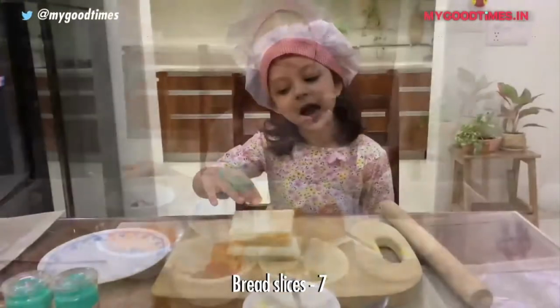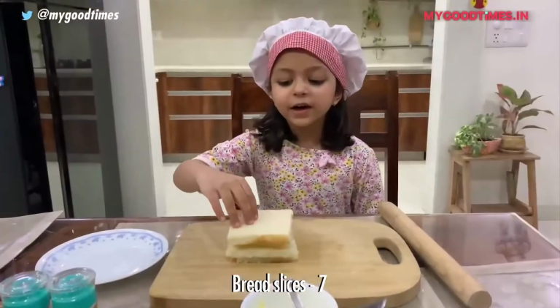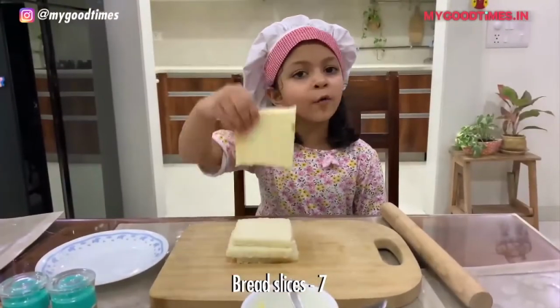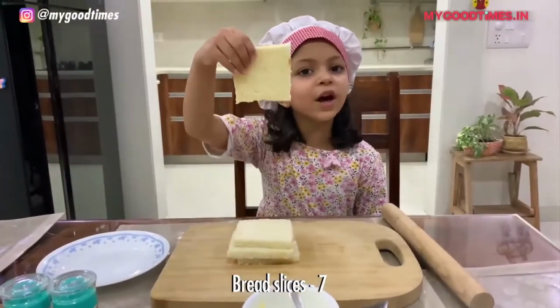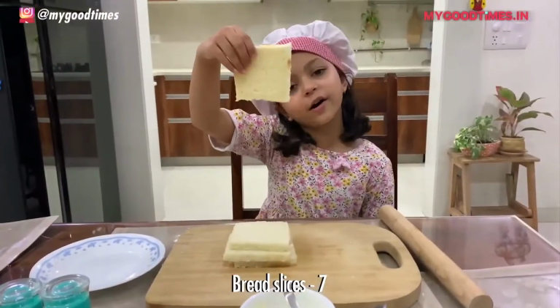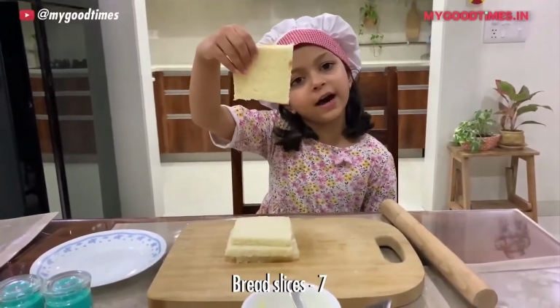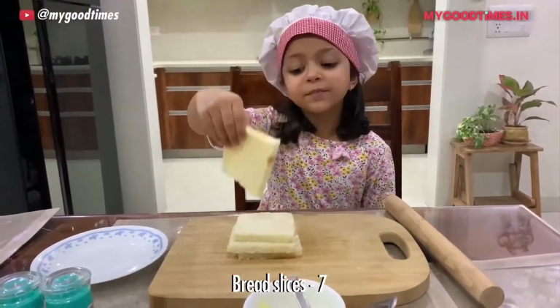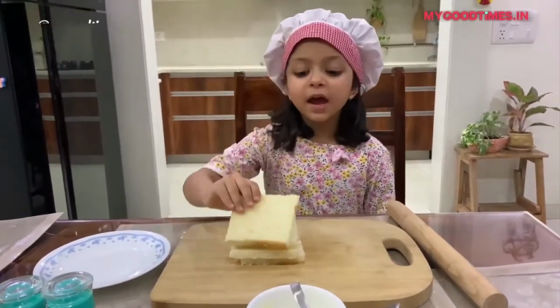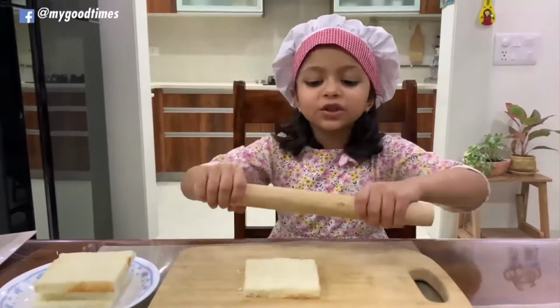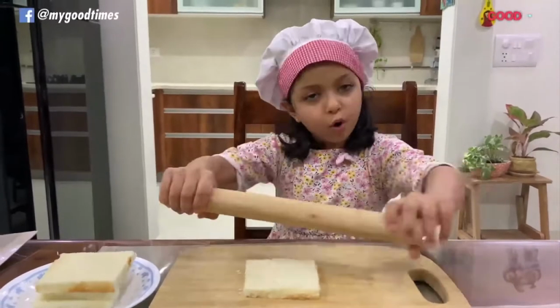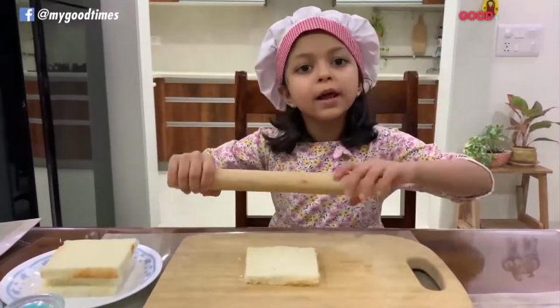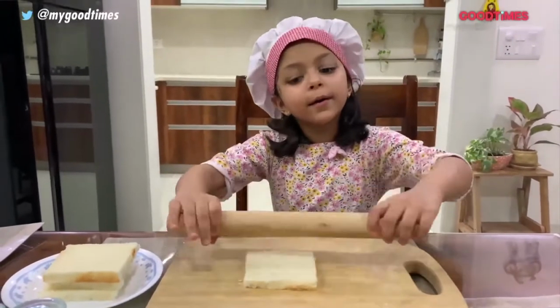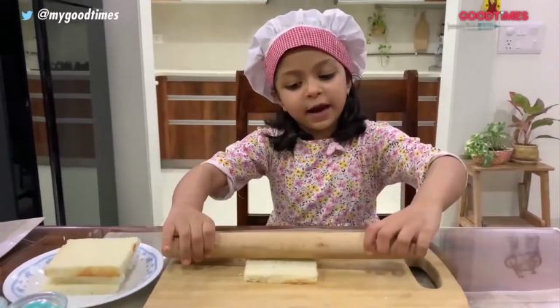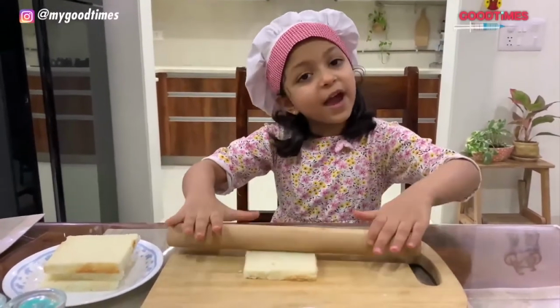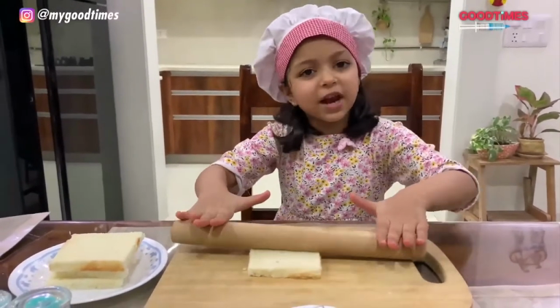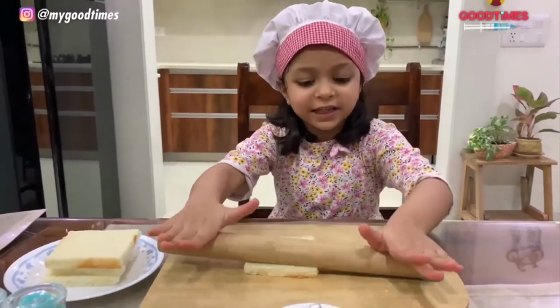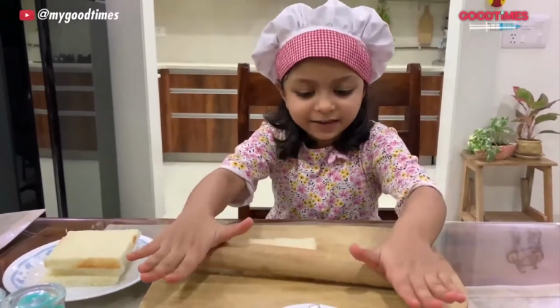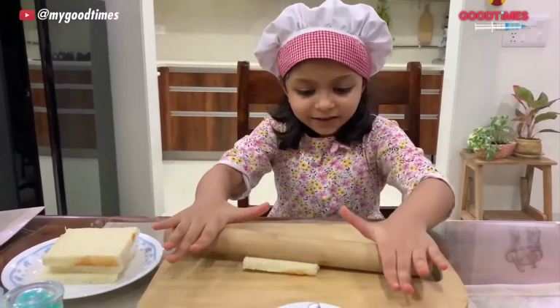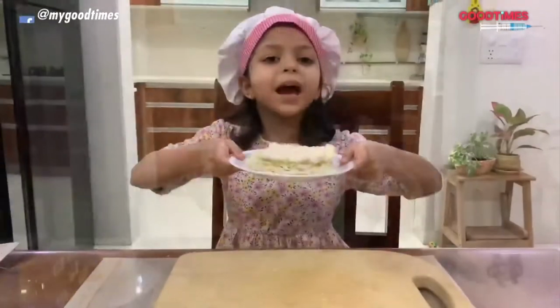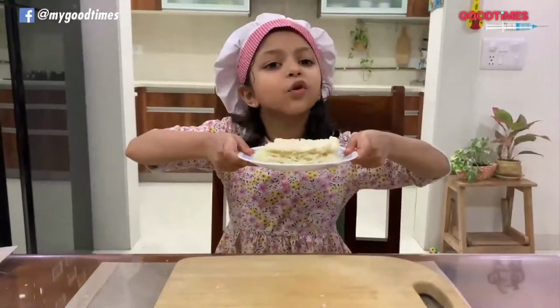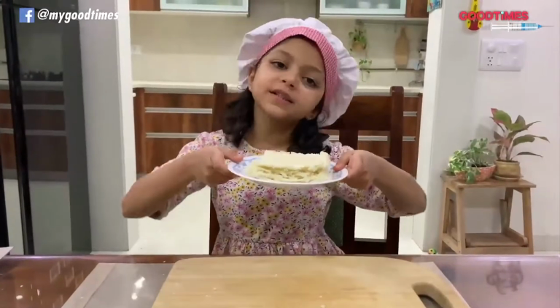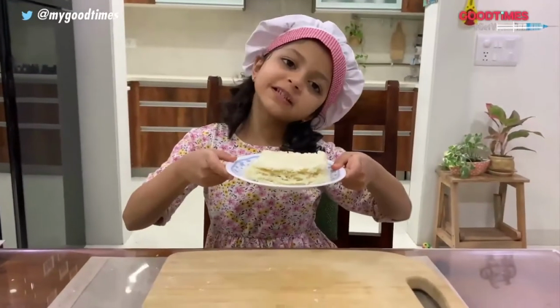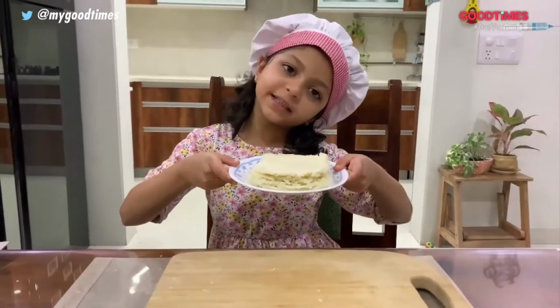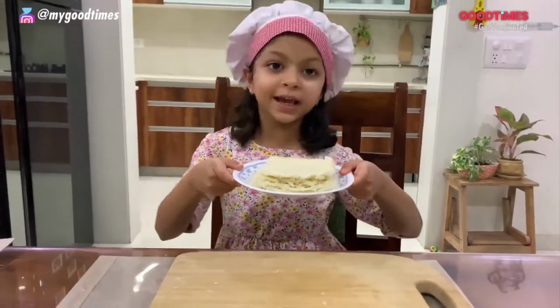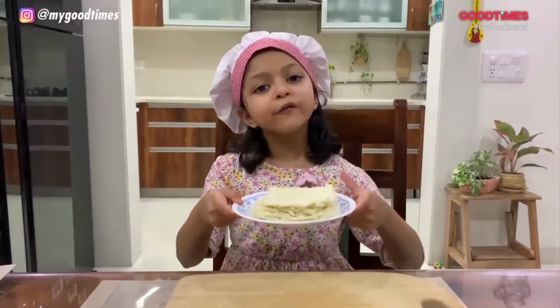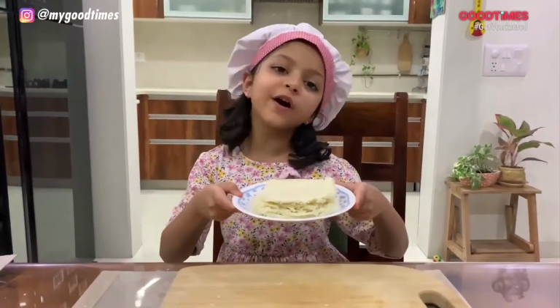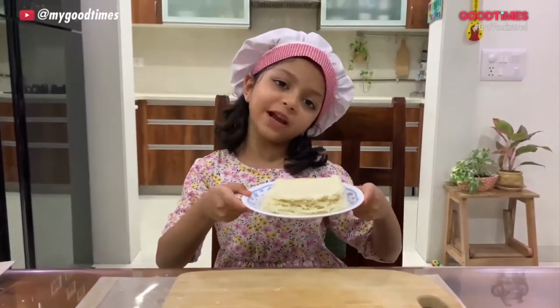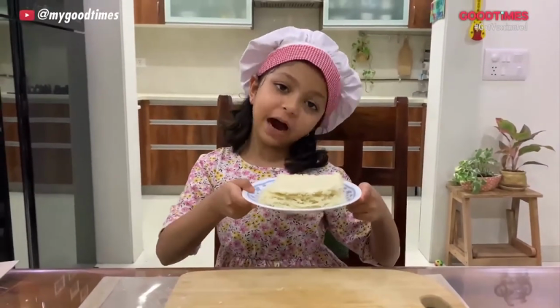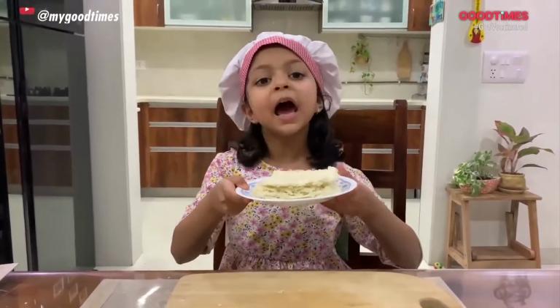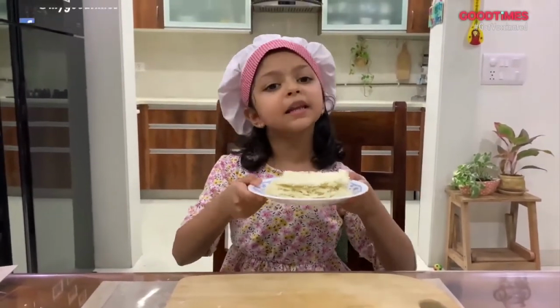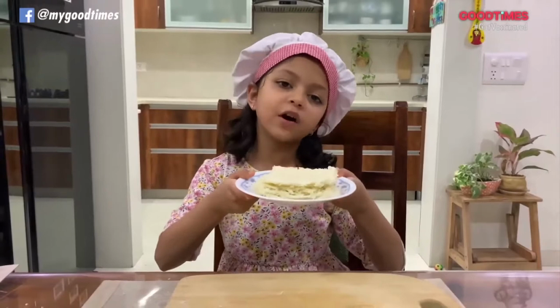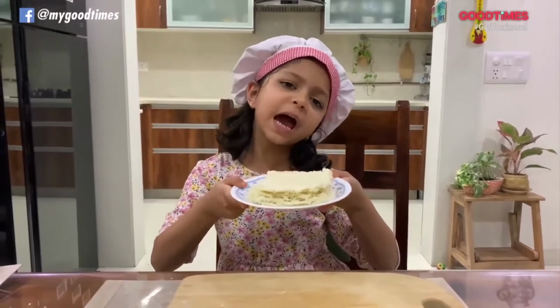We have removed the corners. Let's roll the bread very gently. I have rolled 7 slices — 4 for the veggie one and 3 for the jam.